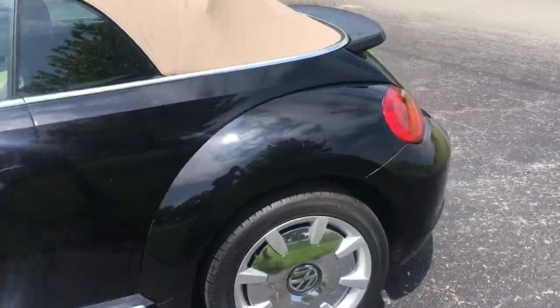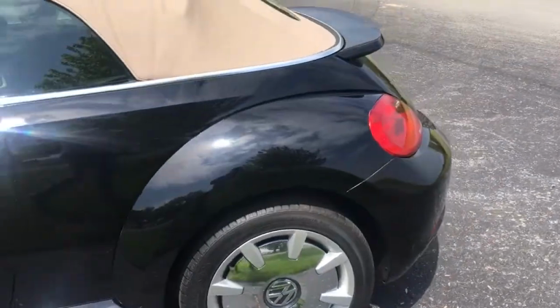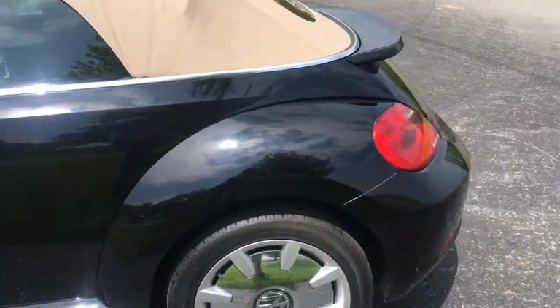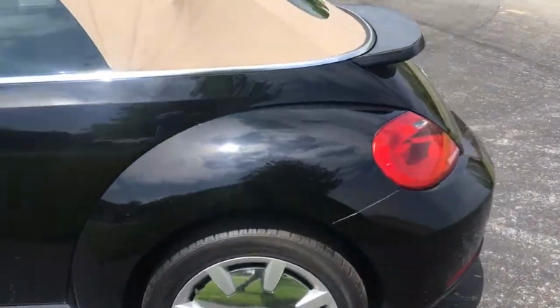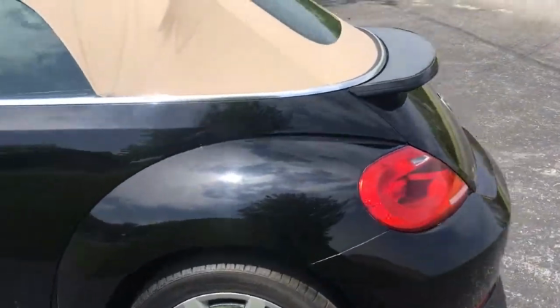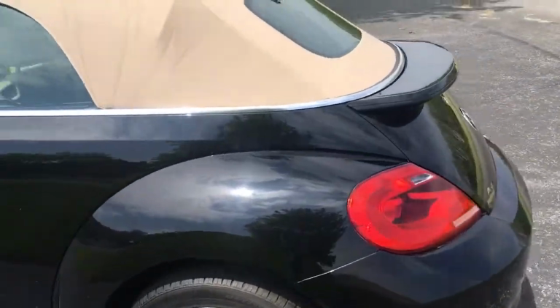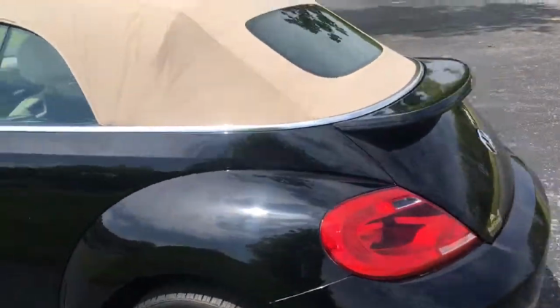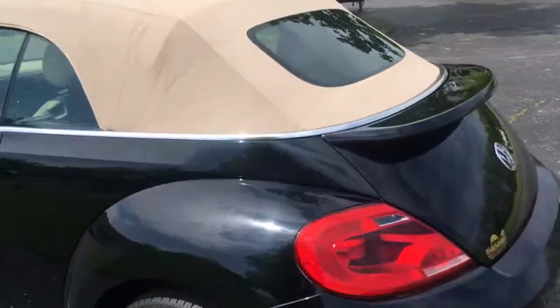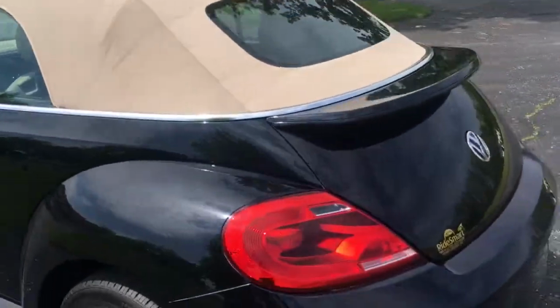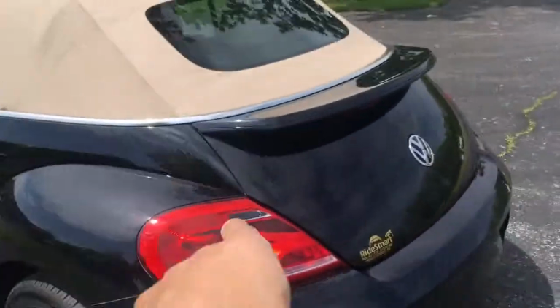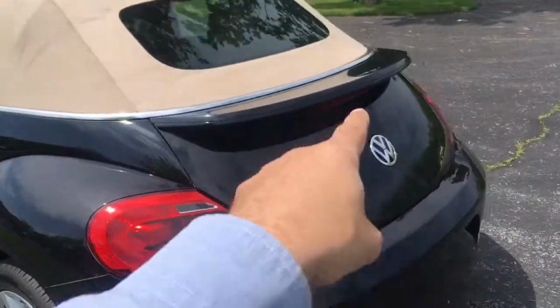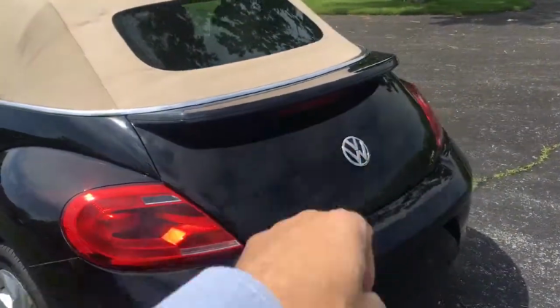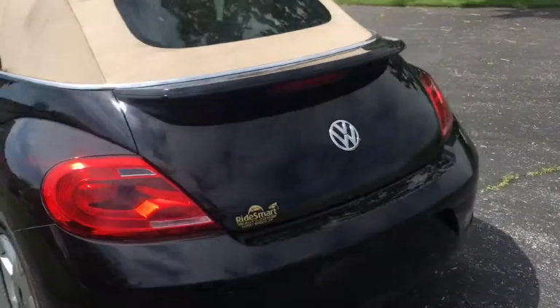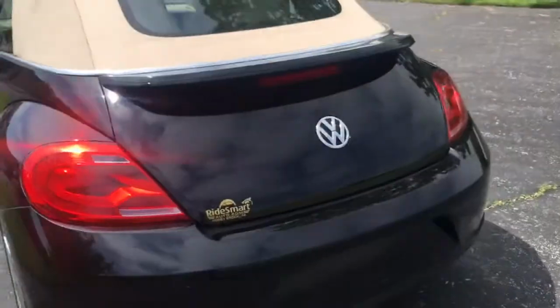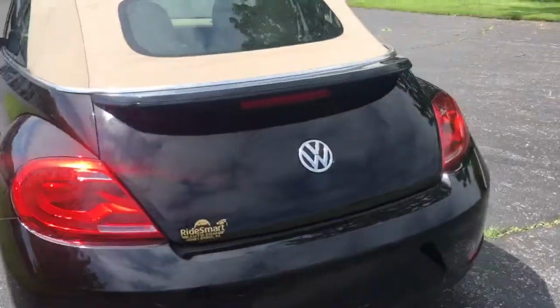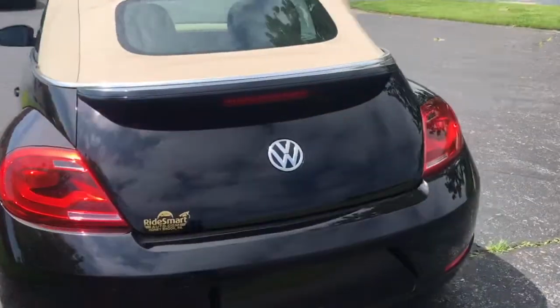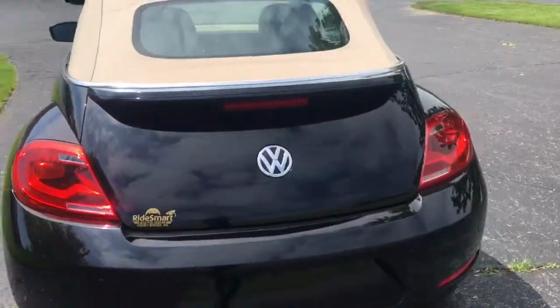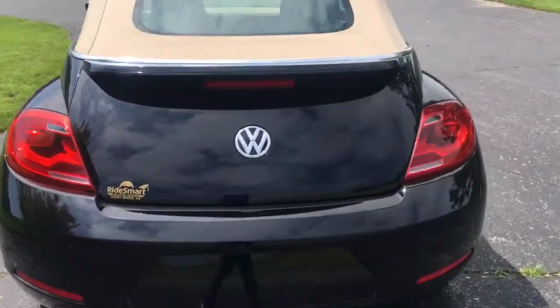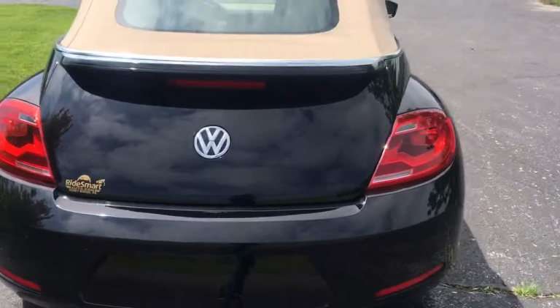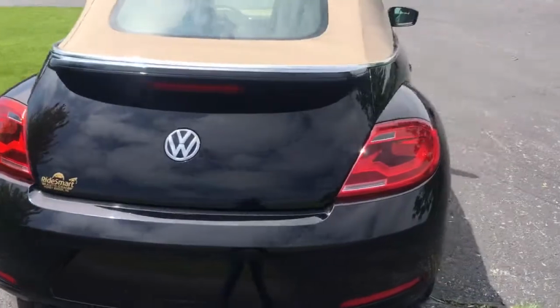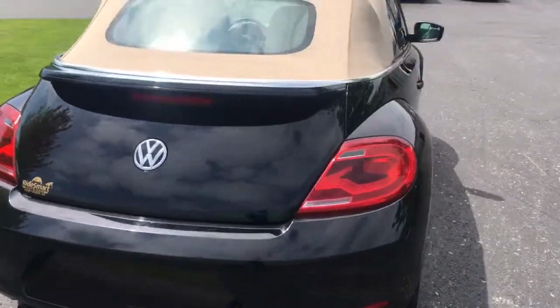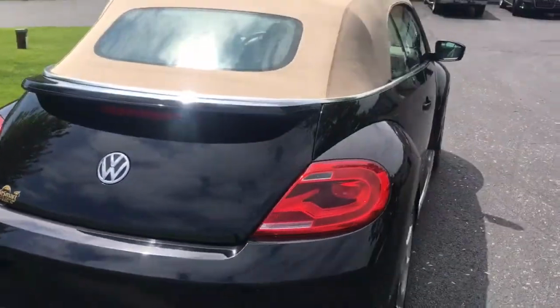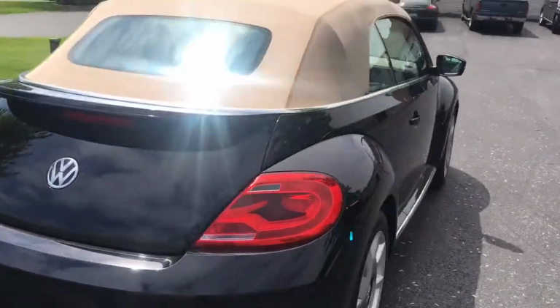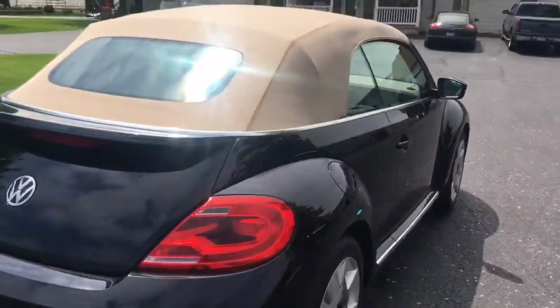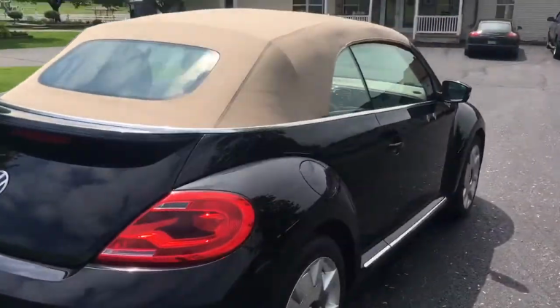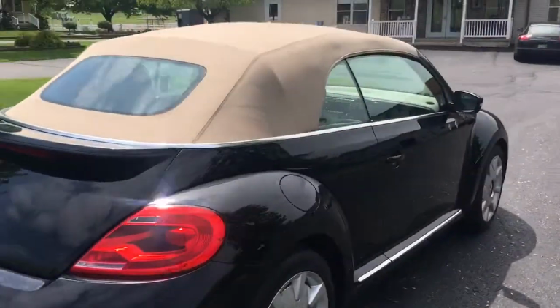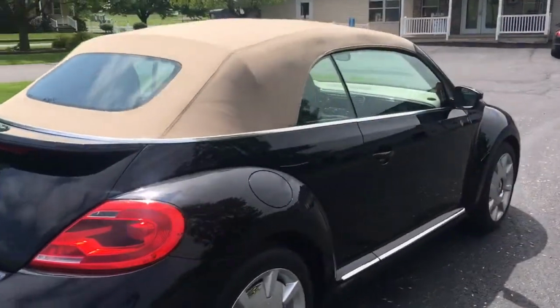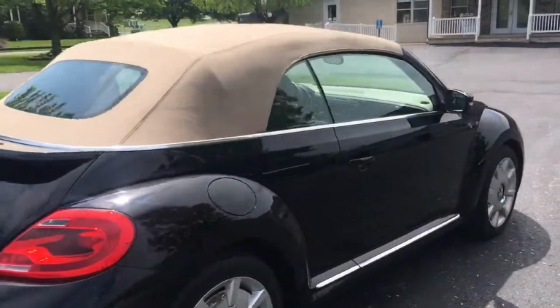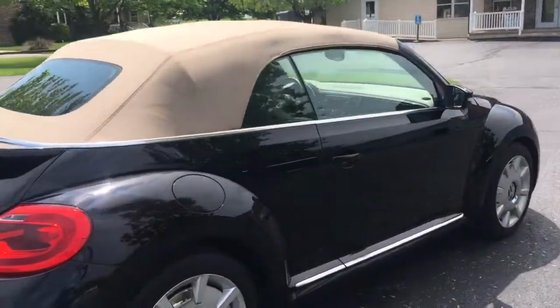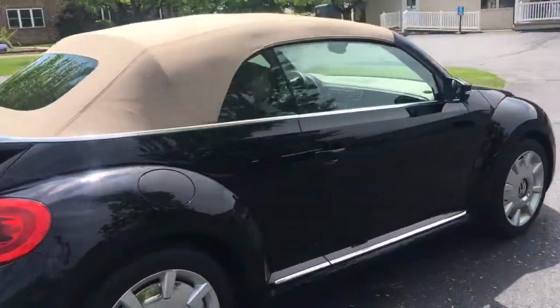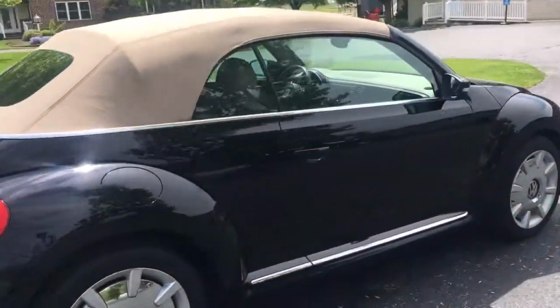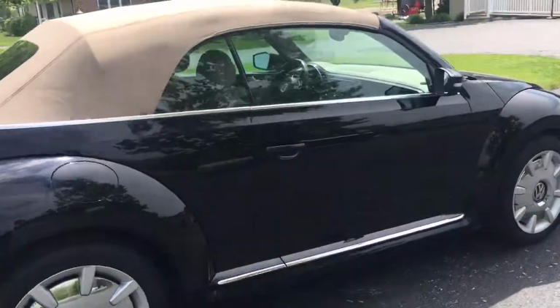It's got navigation, it's got push-button start, it's got a cool ducktail. It's a convertible Beetle with navigation, heated seats, and keyless entry.